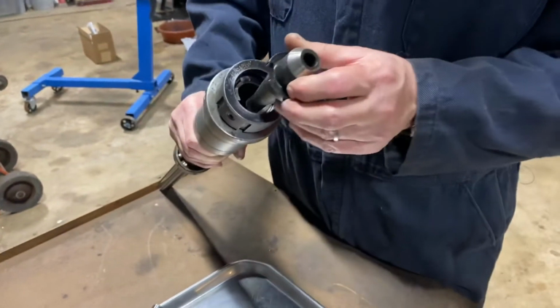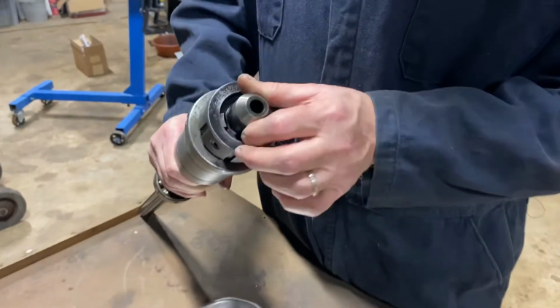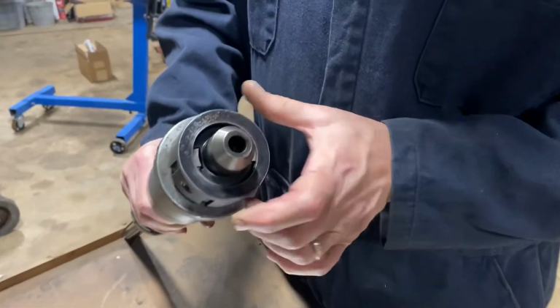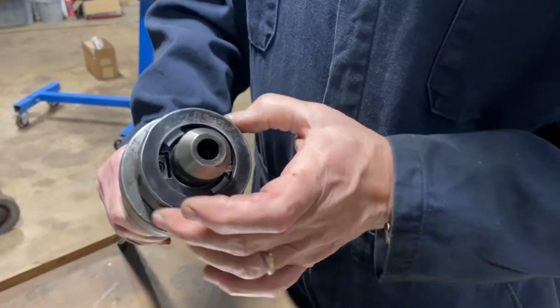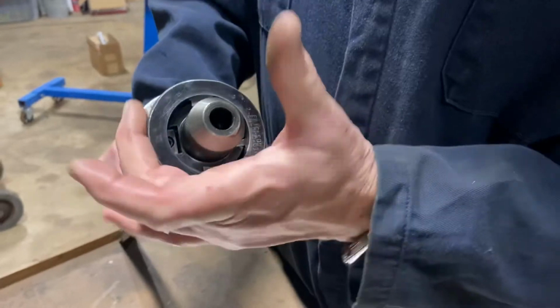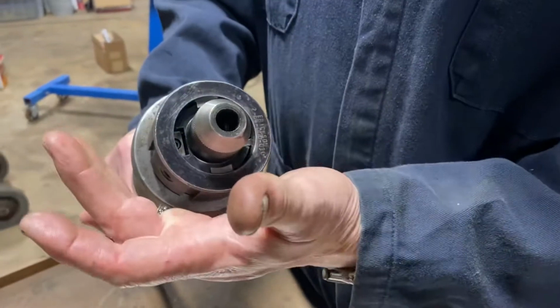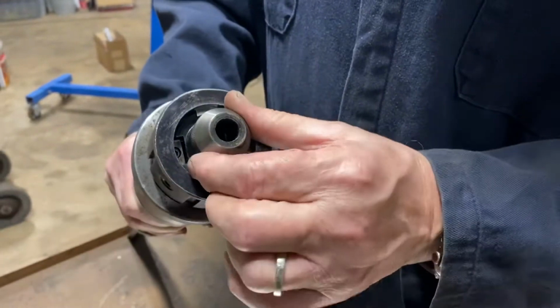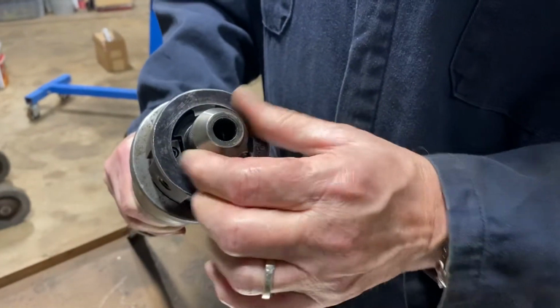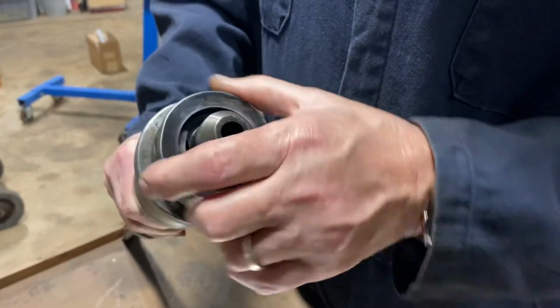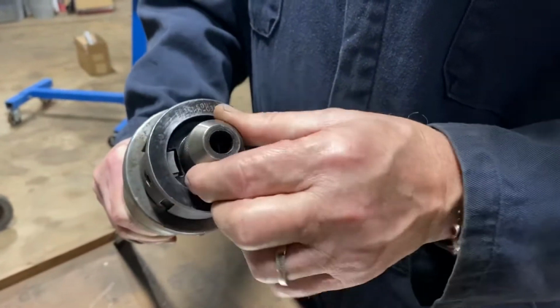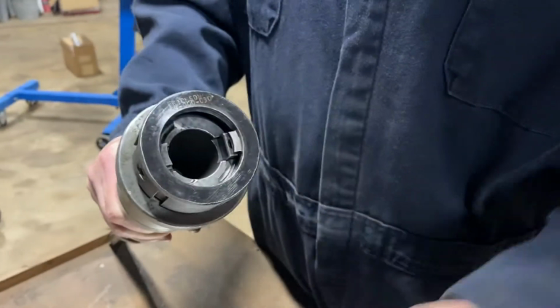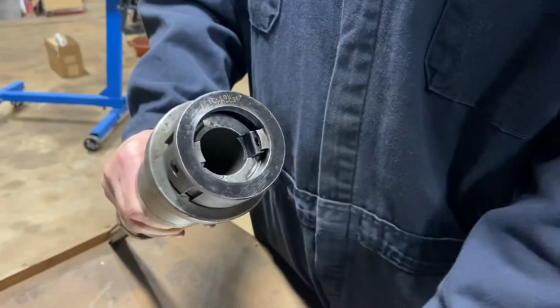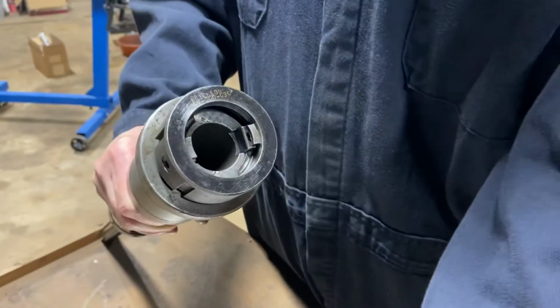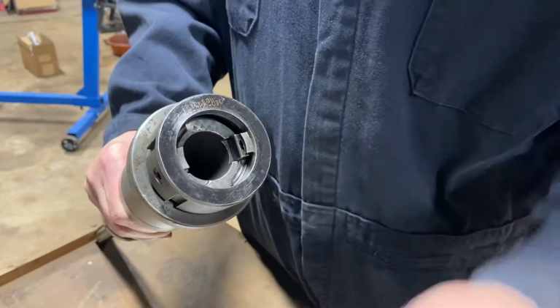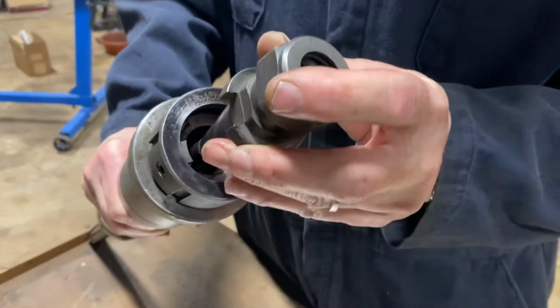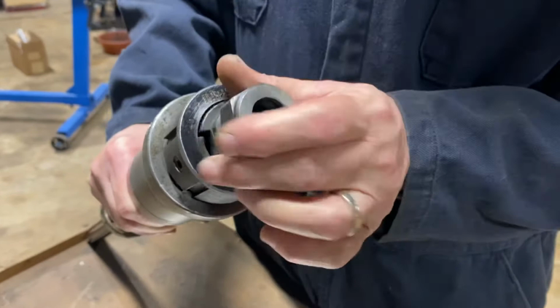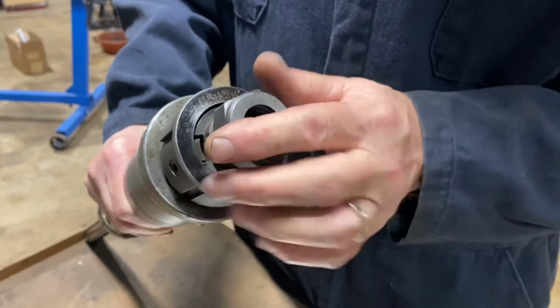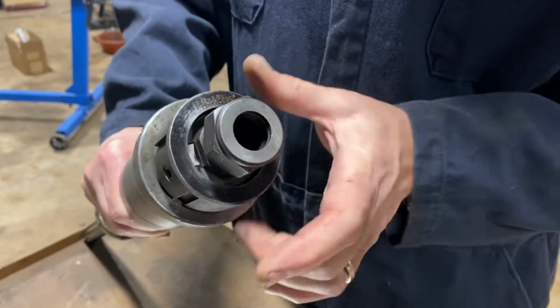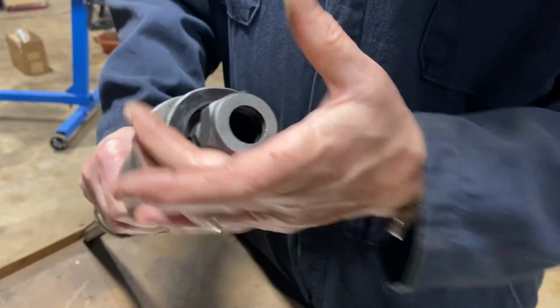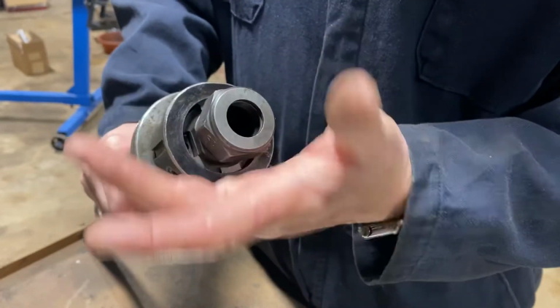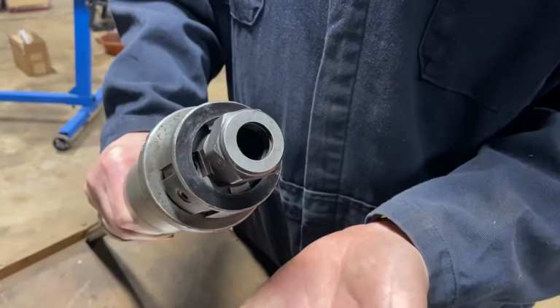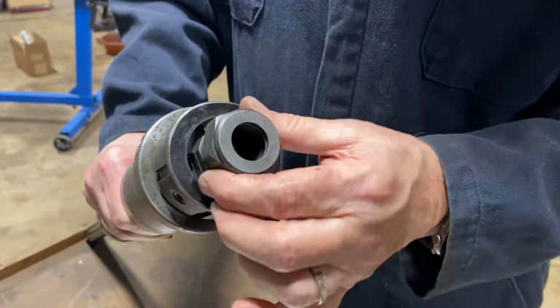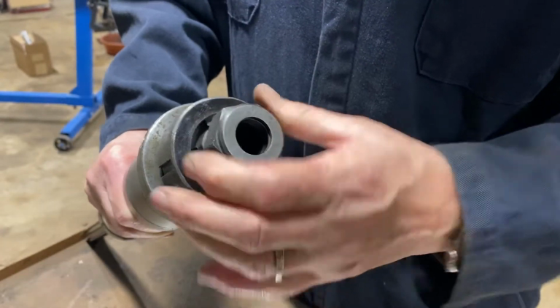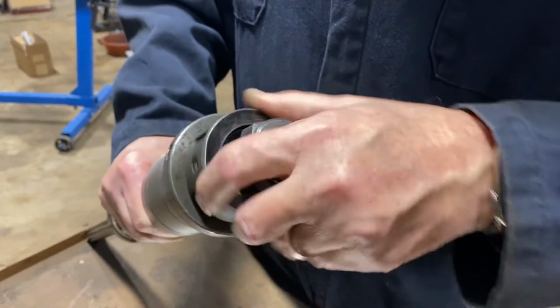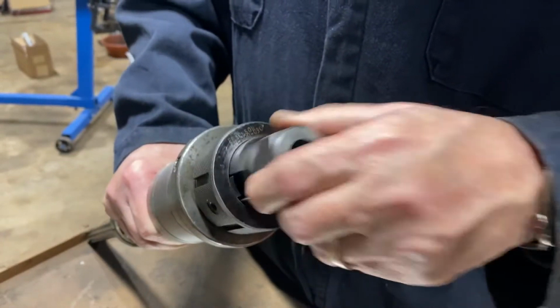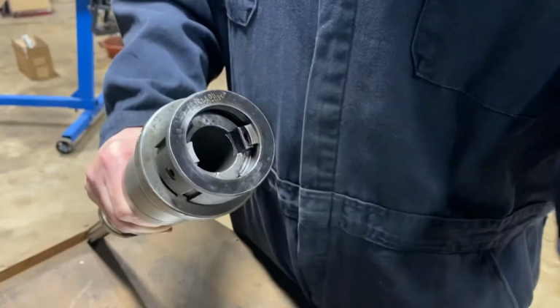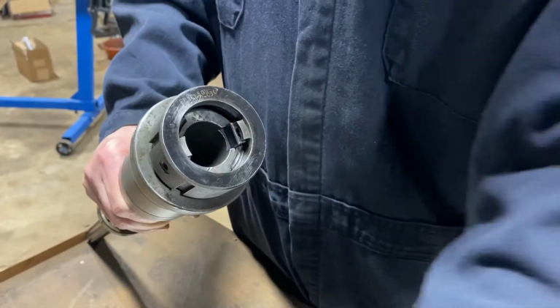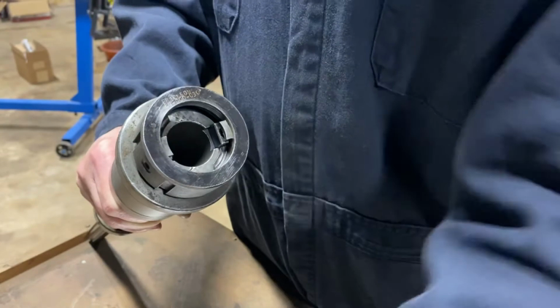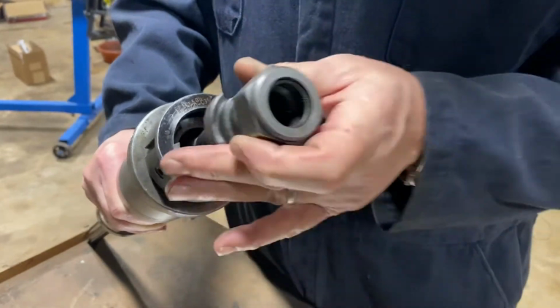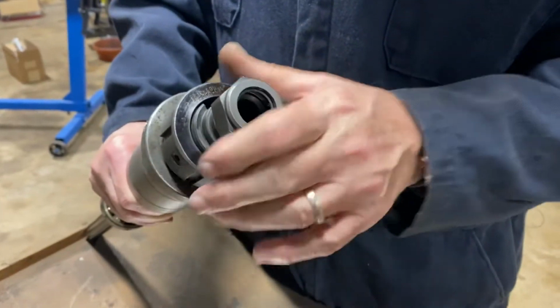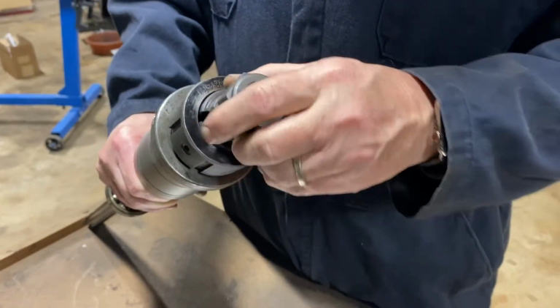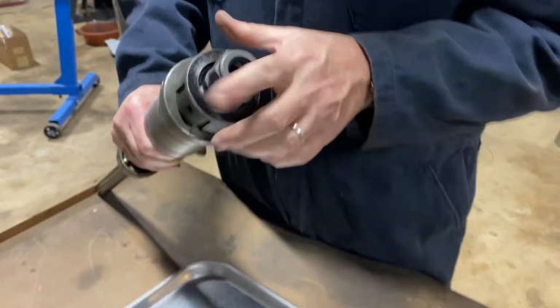Tool goes in, half a turn, locked. Take the tool out — quick change — another tool in, half a turn, locked. And you can do that for all your tools.